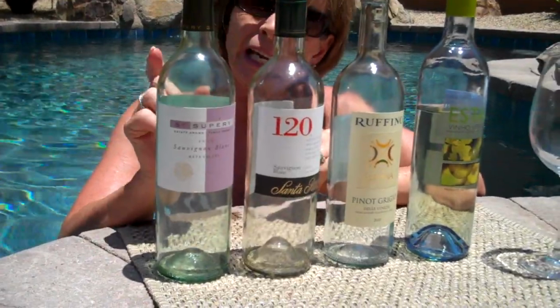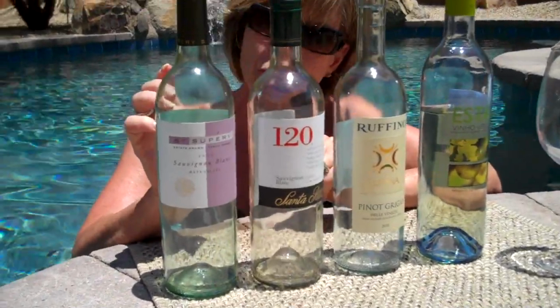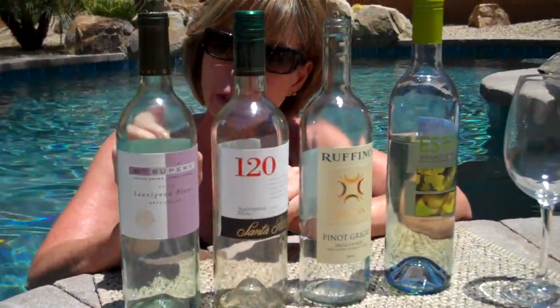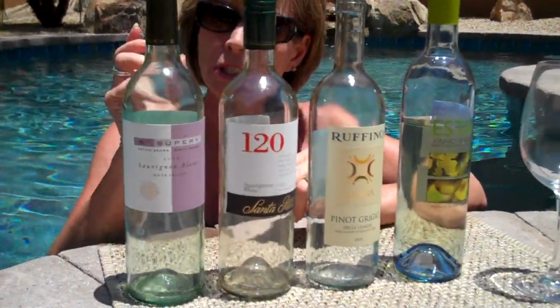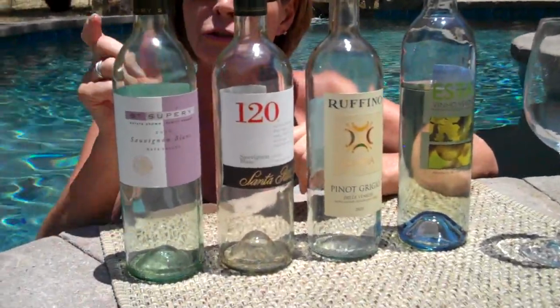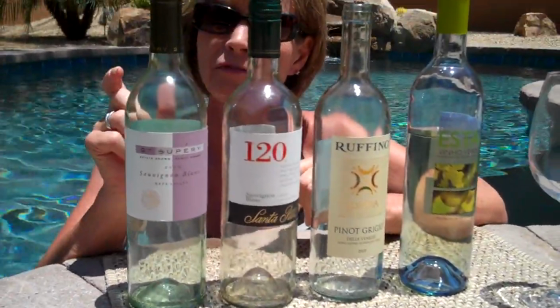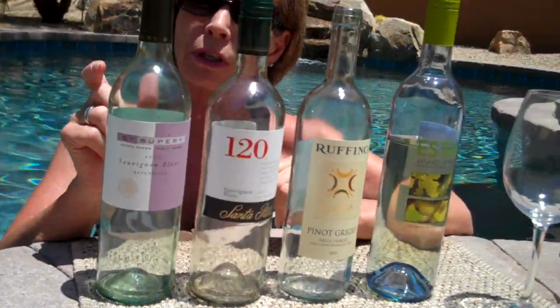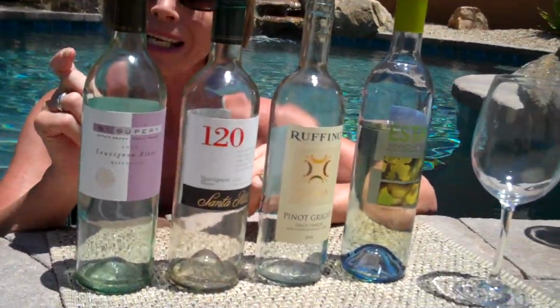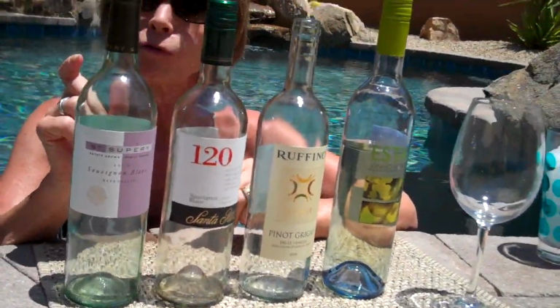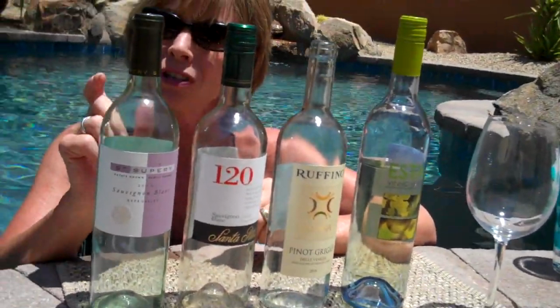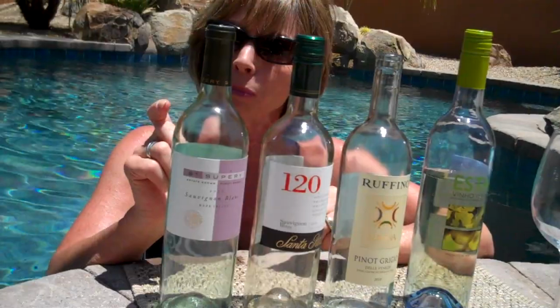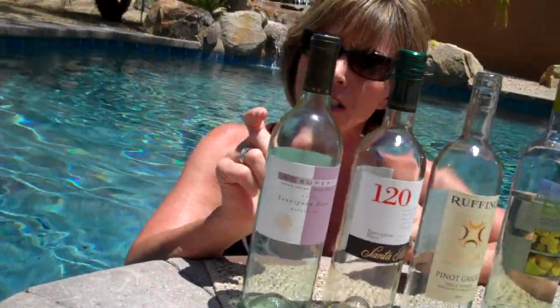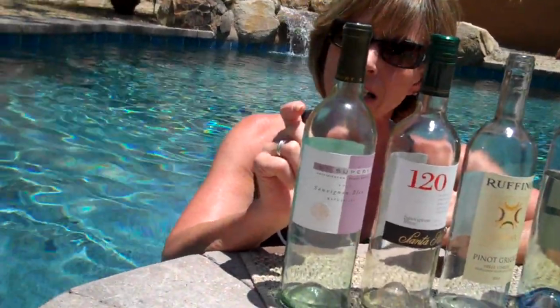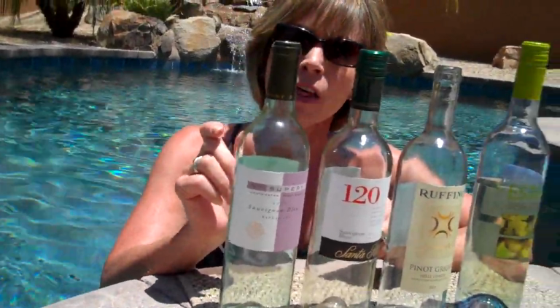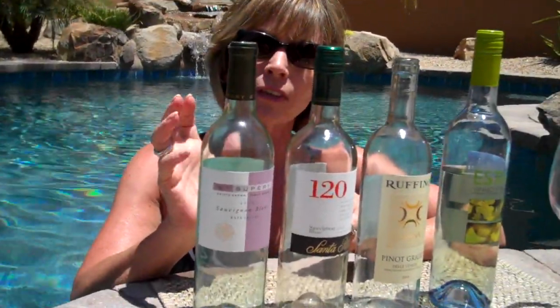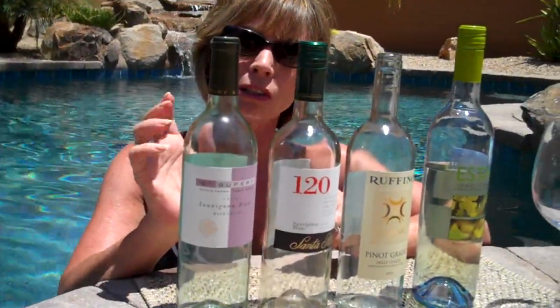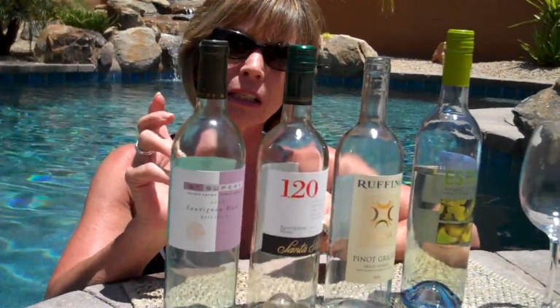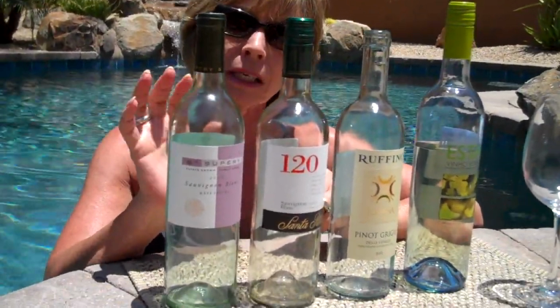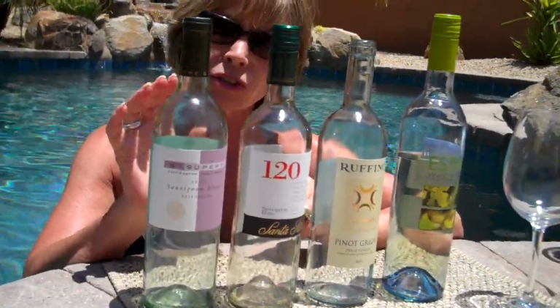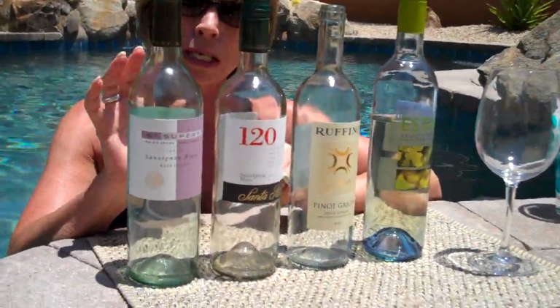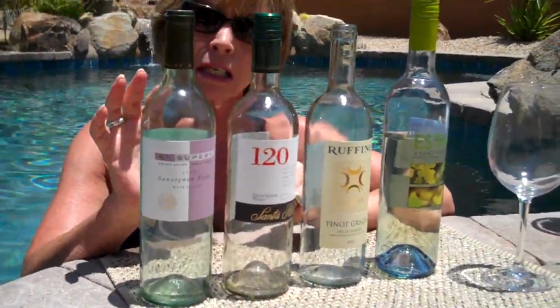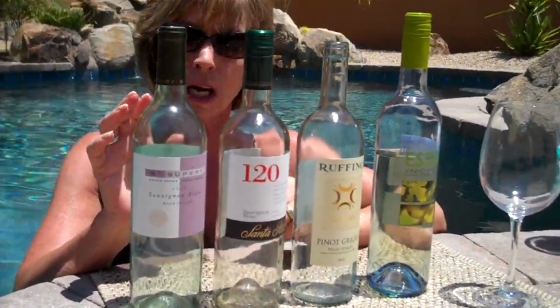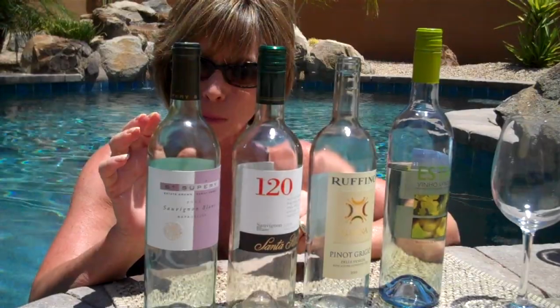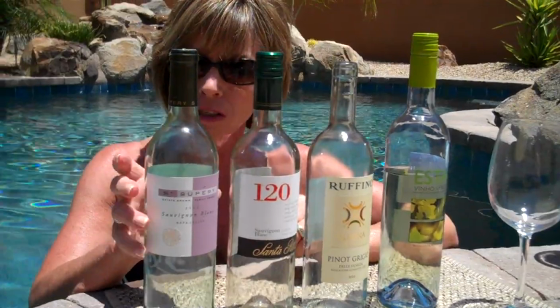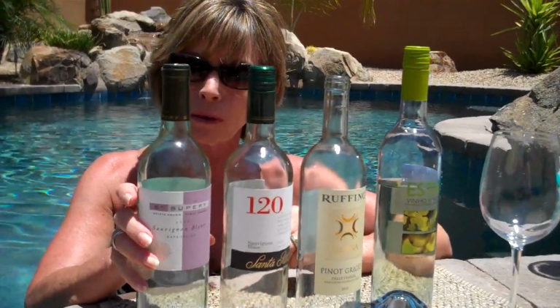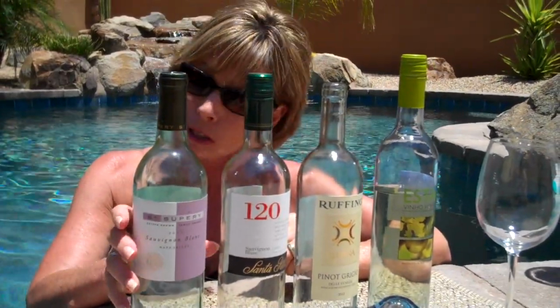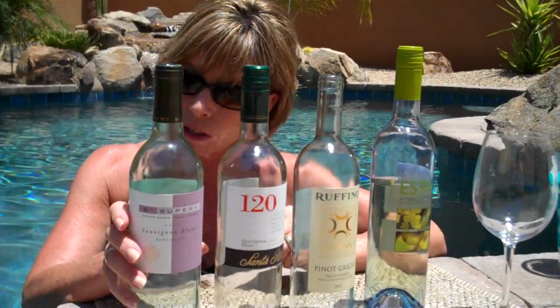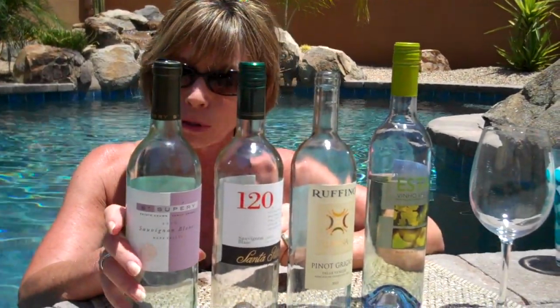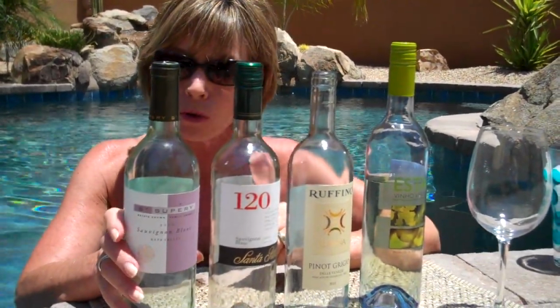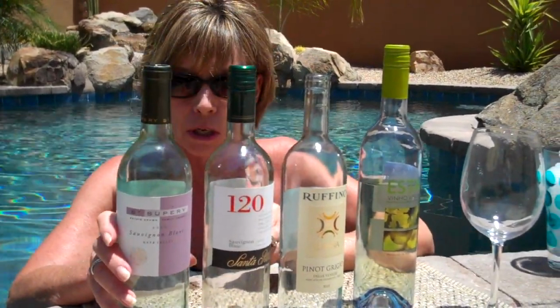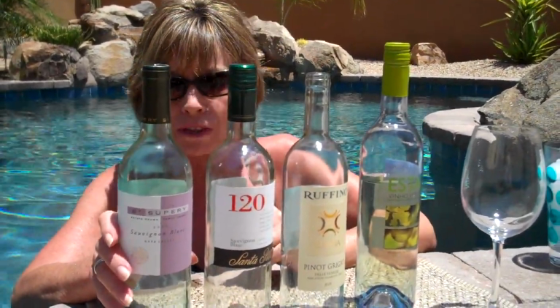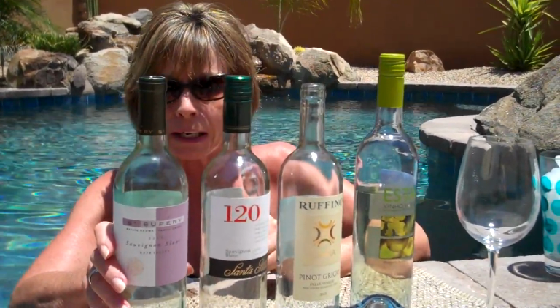I kind of enjoyed this one, but to tell you the truth, I find with a lot of California Sauvignon Blancs these days, they're leaving them a little bit sweet, which I don't think belongs in a white wine or a Sauvignon Blanc for that matter.